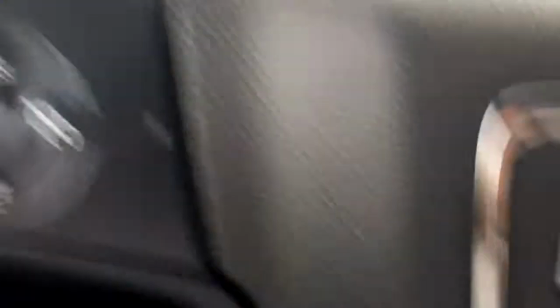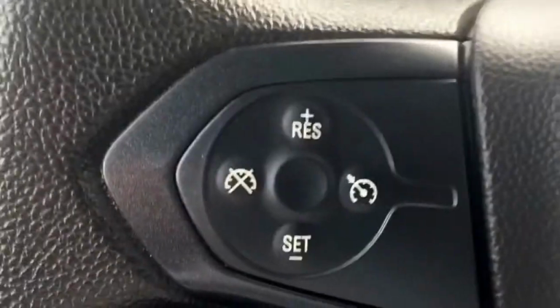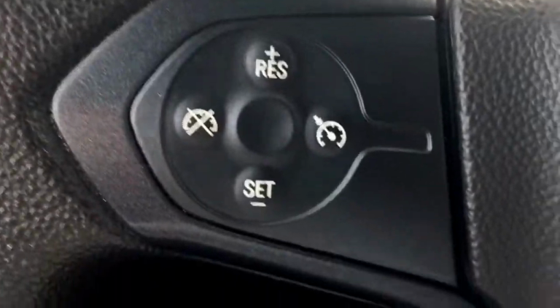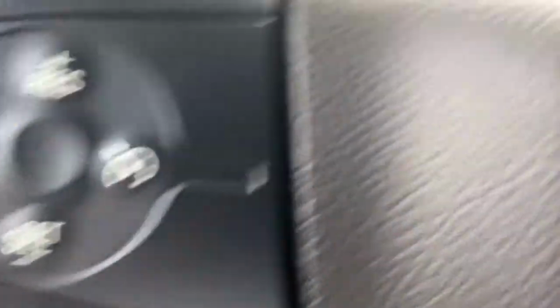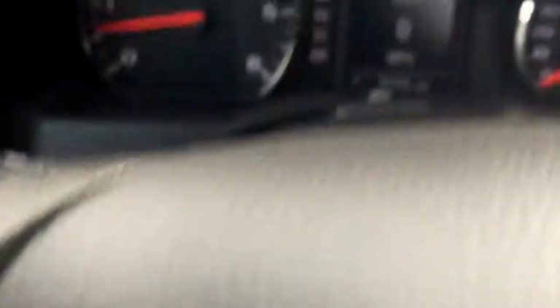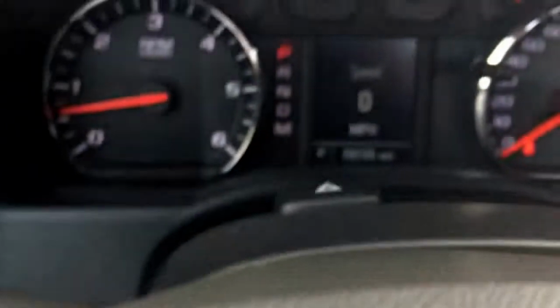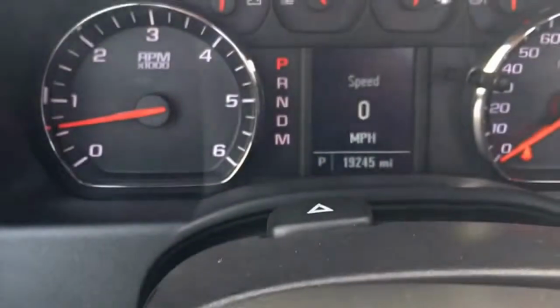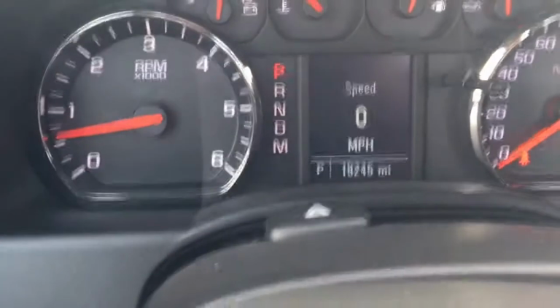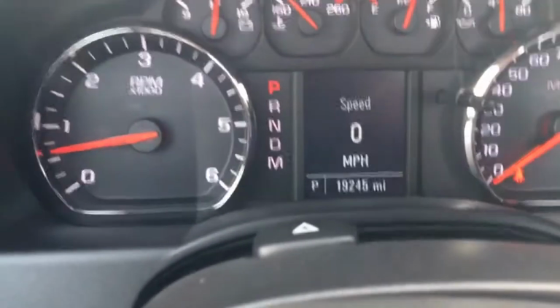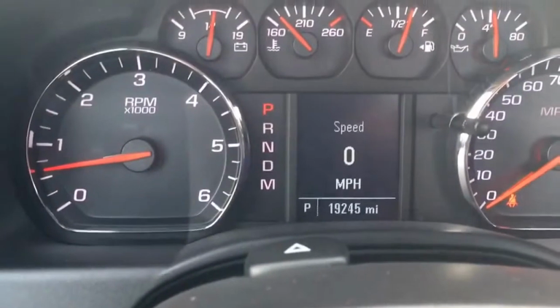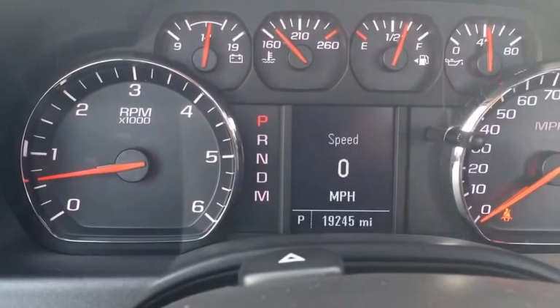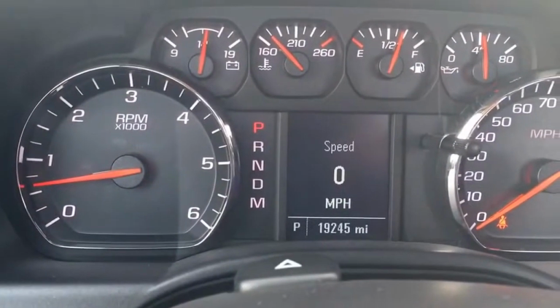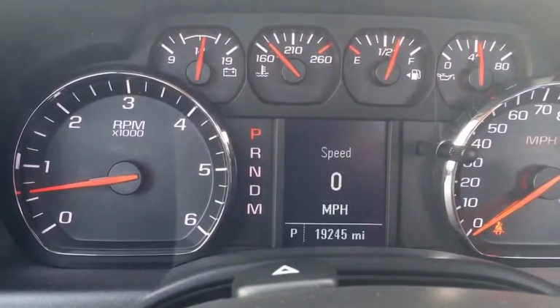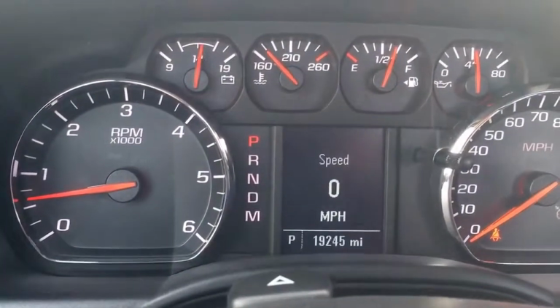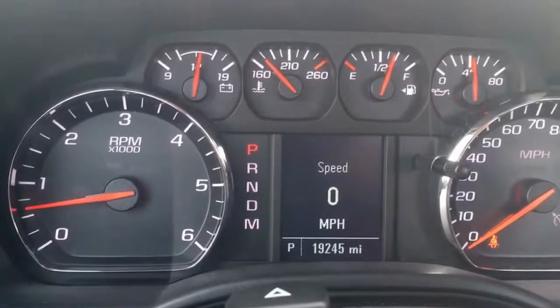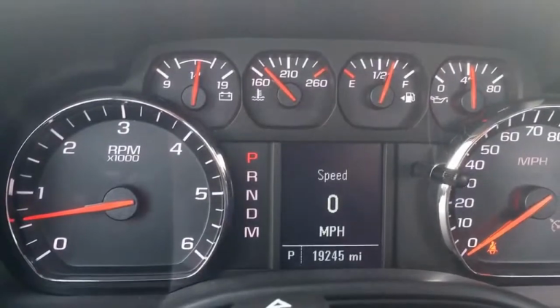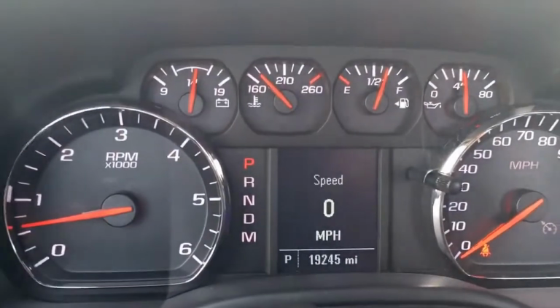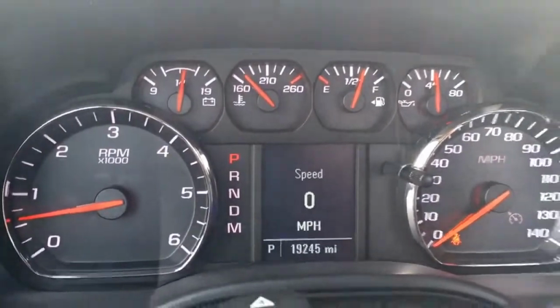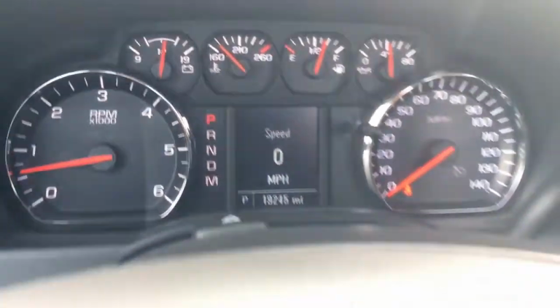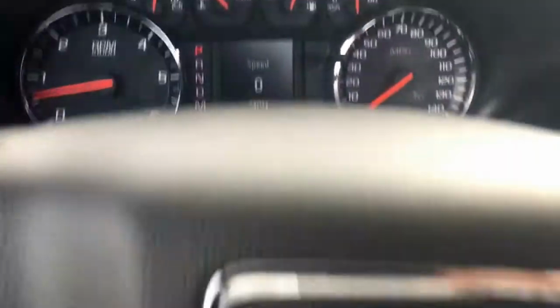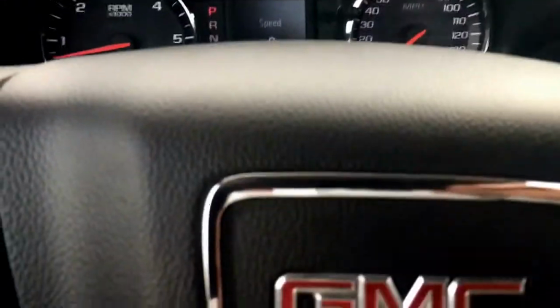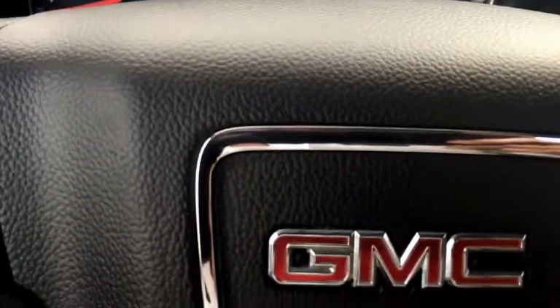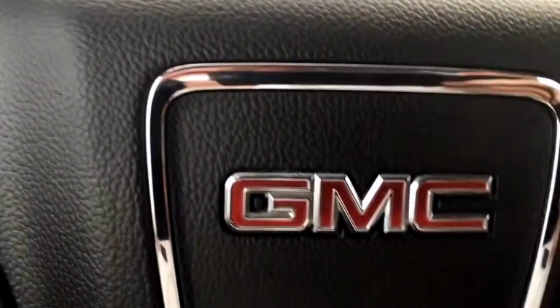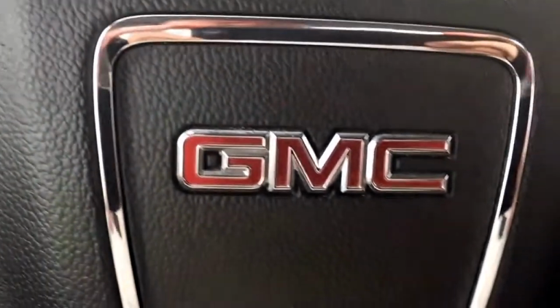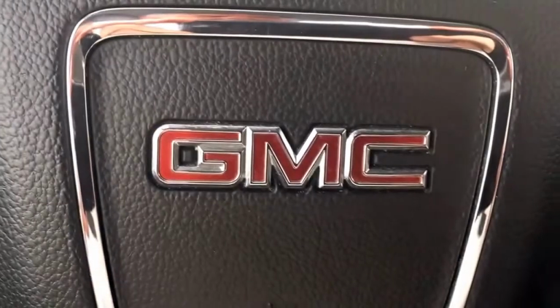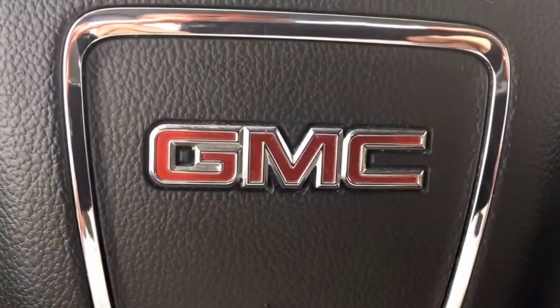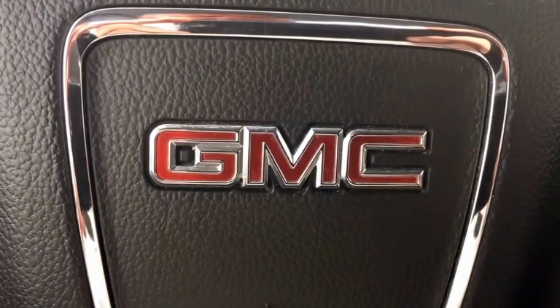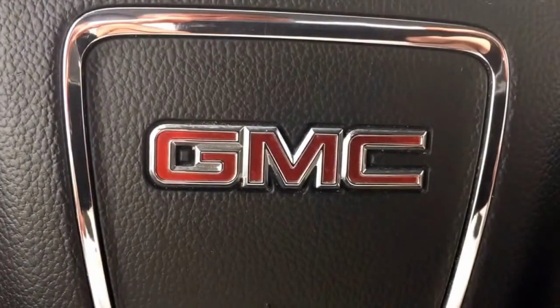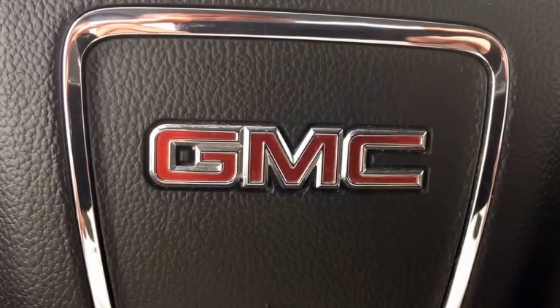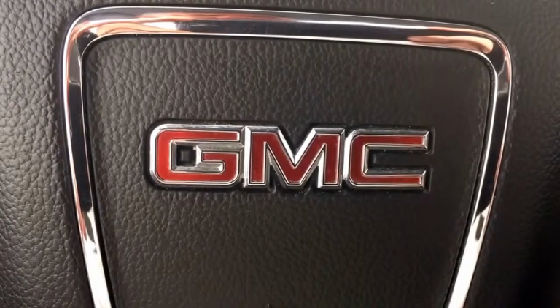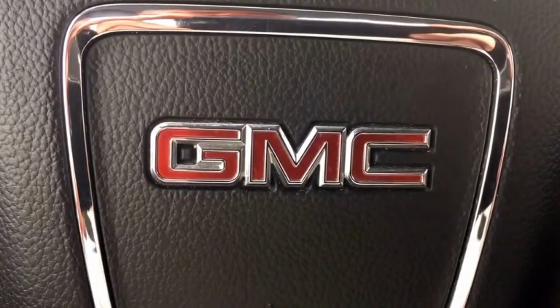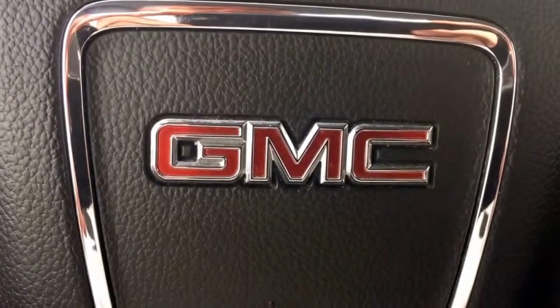It also has cruise control. There are only 19,245 miles on it, so there's lots of warranty left. Give me a call at 772-287-2424.